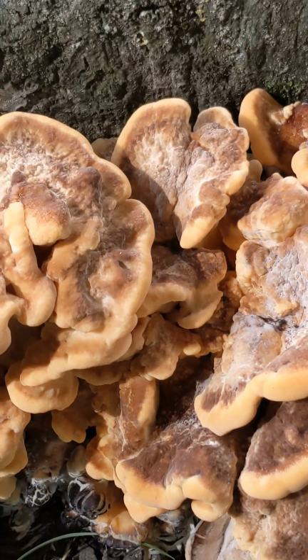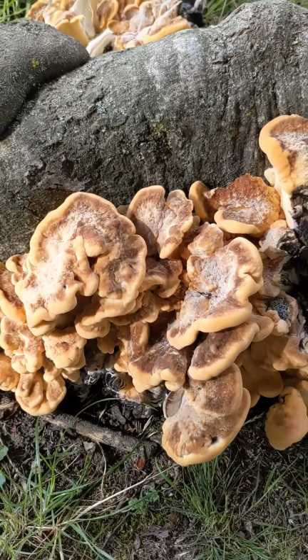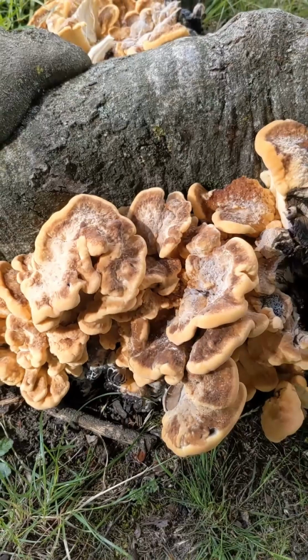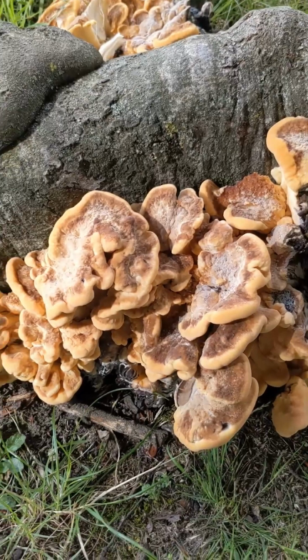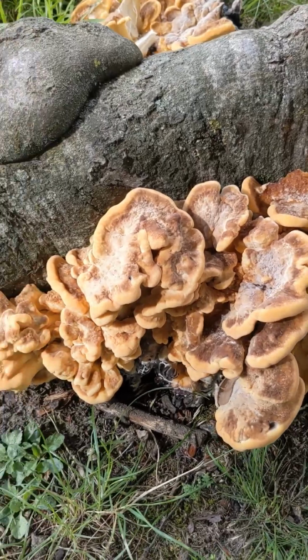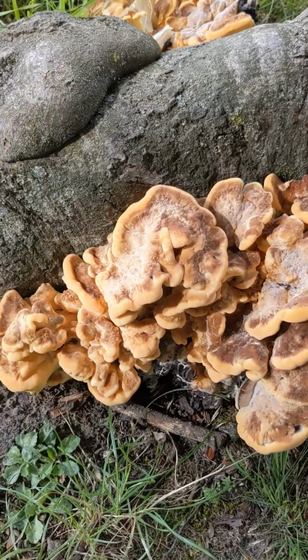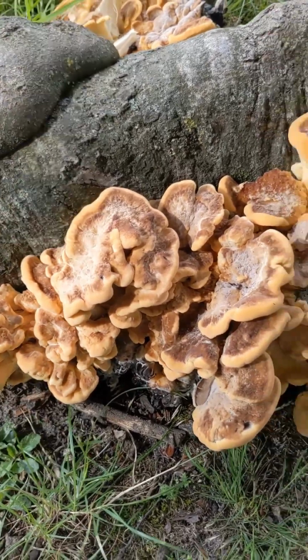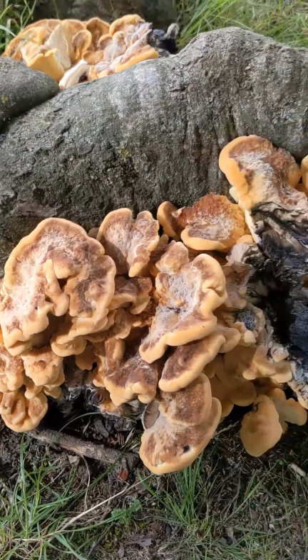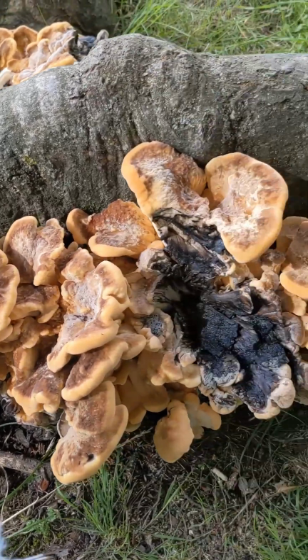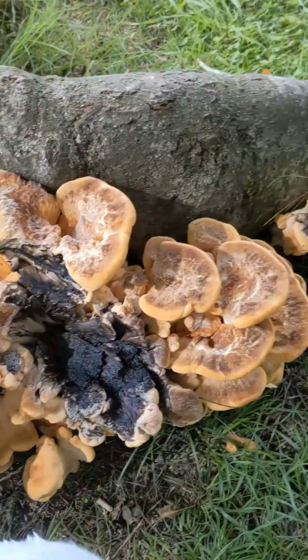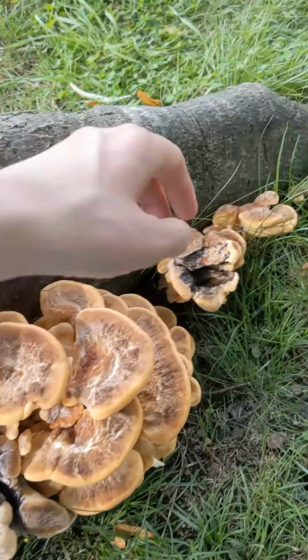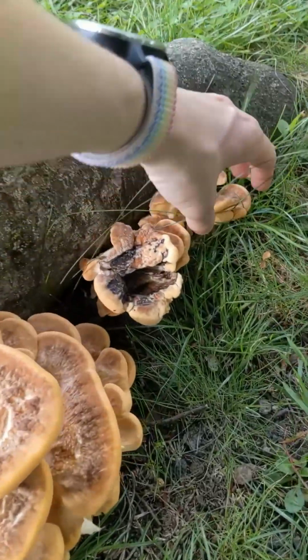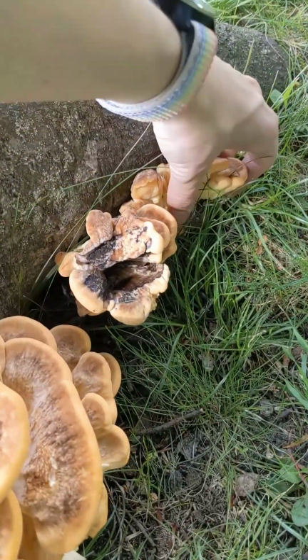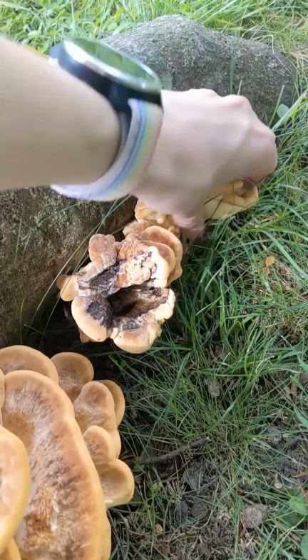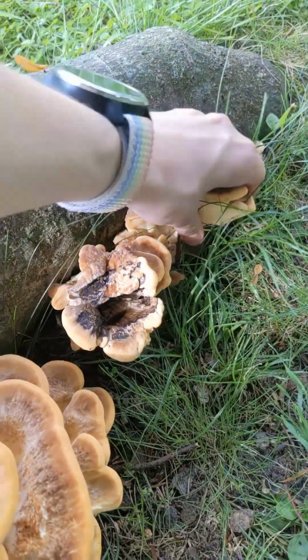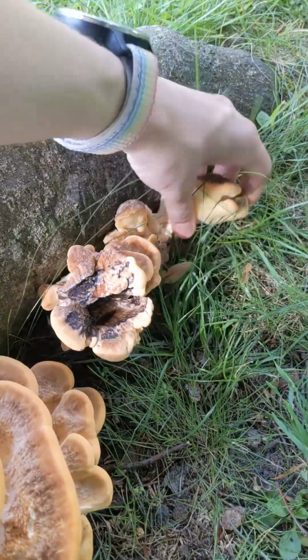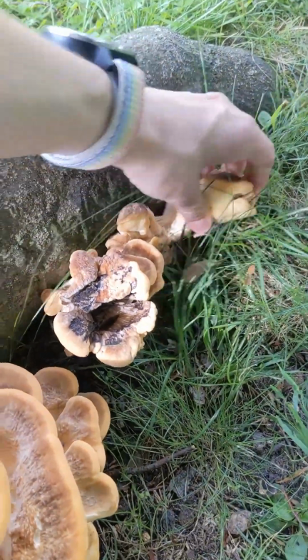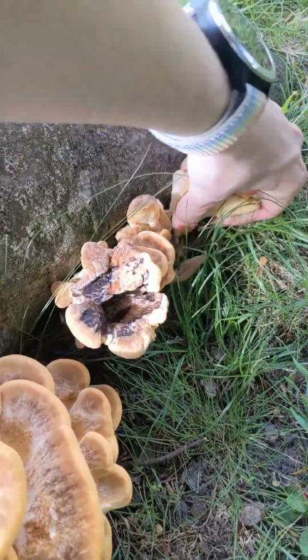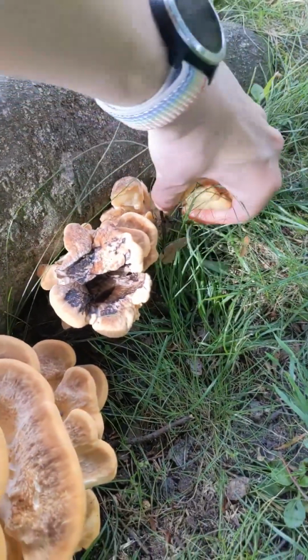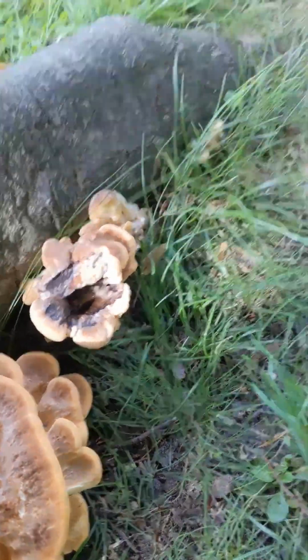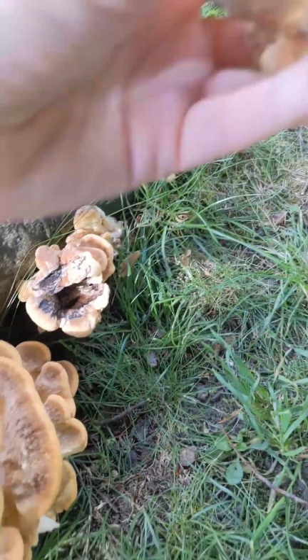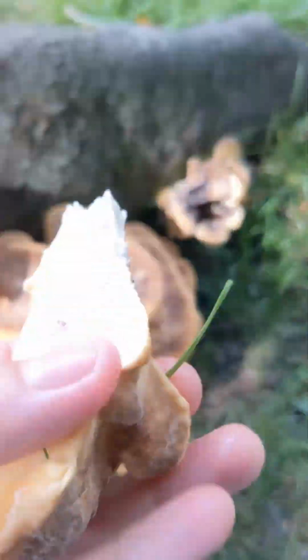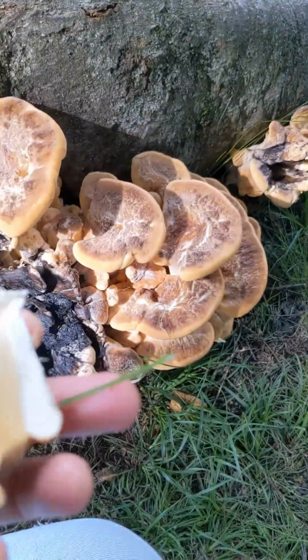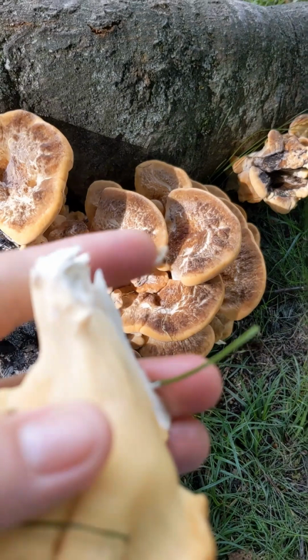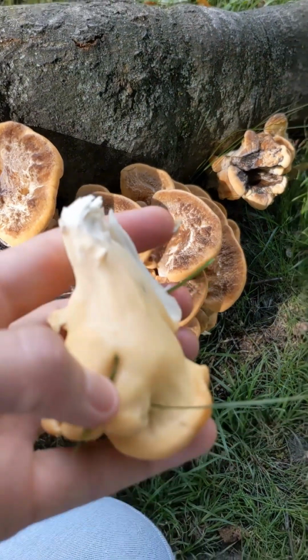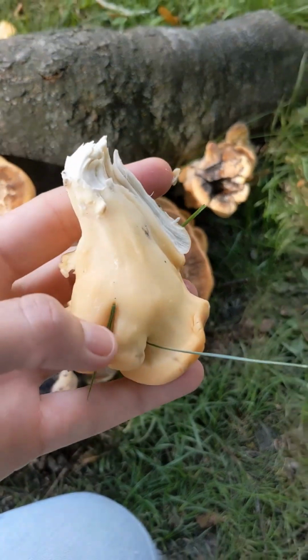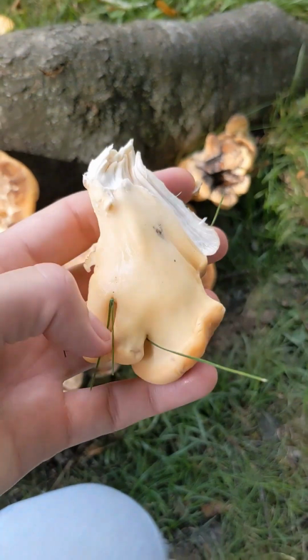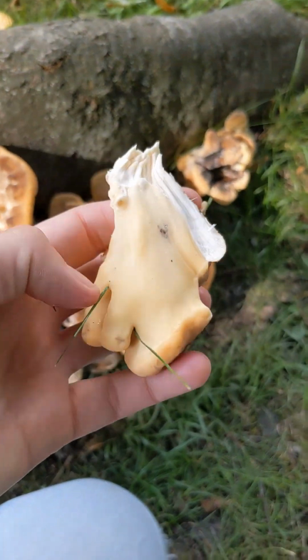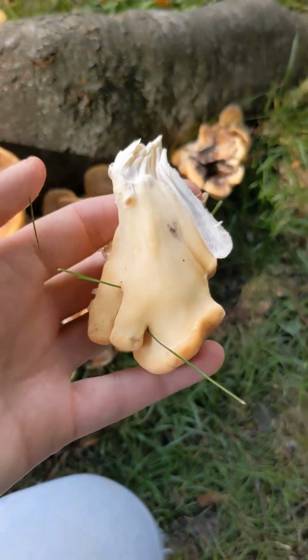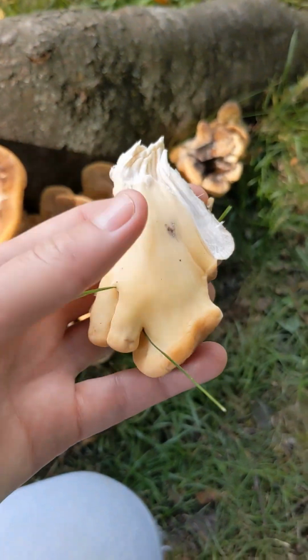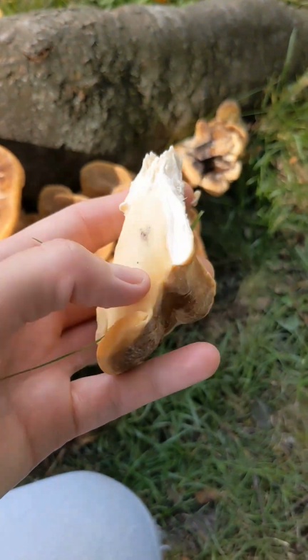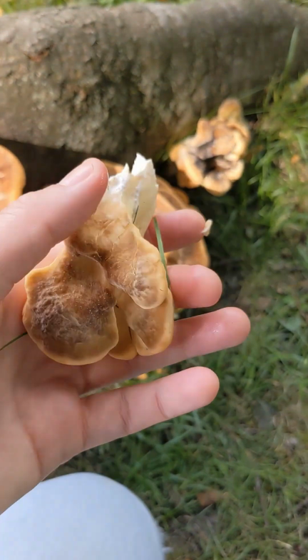The cap is light to dark brown coloured in these concentric zones of colour, and the underside of the cap has very fine cream coloured pores, roughly three to six pores per millimetre, which means we can't see them with the naked eye.